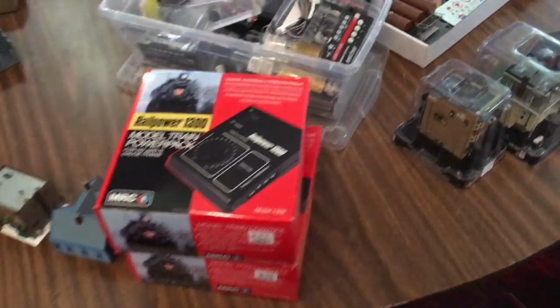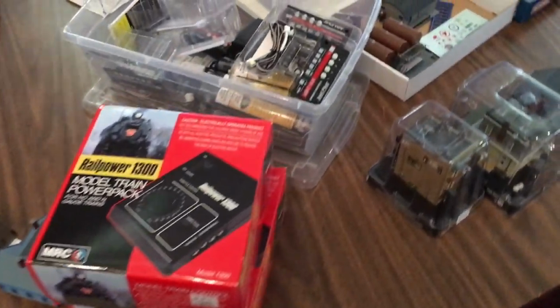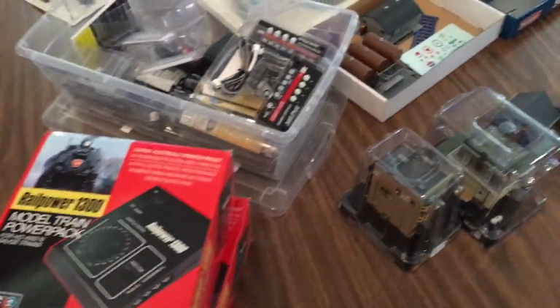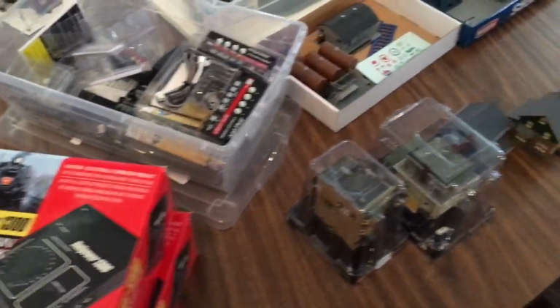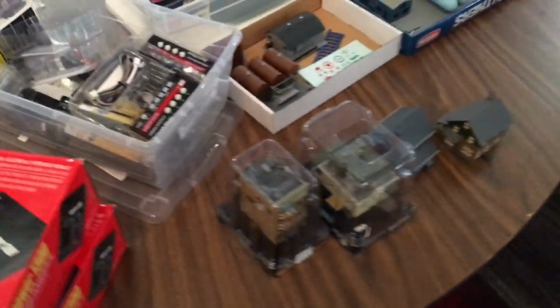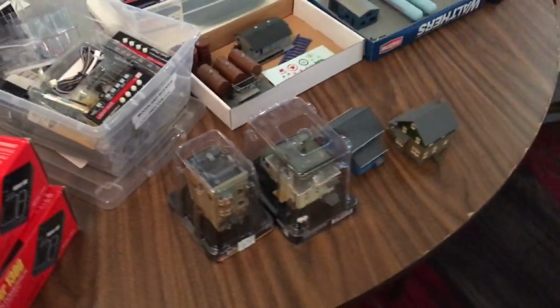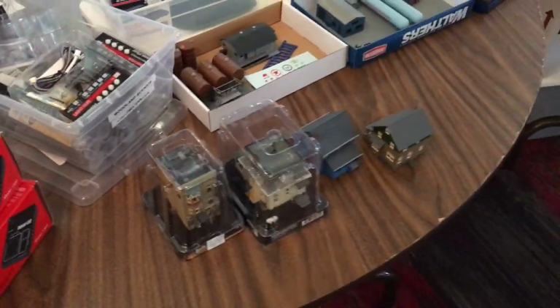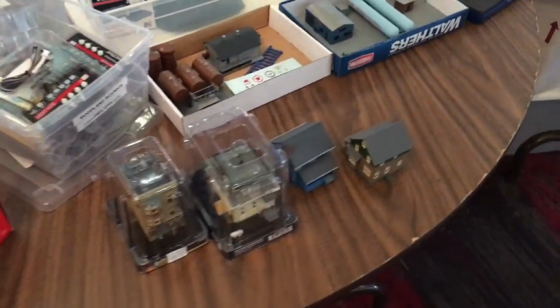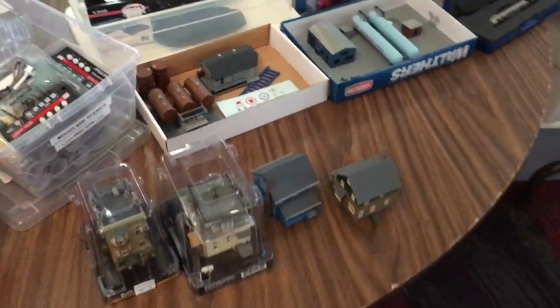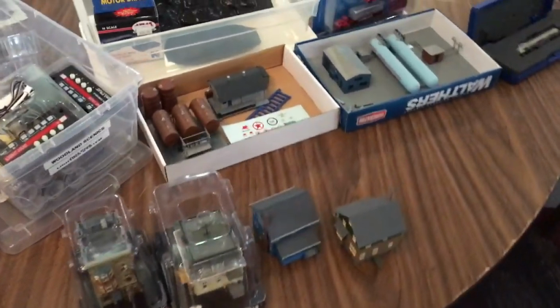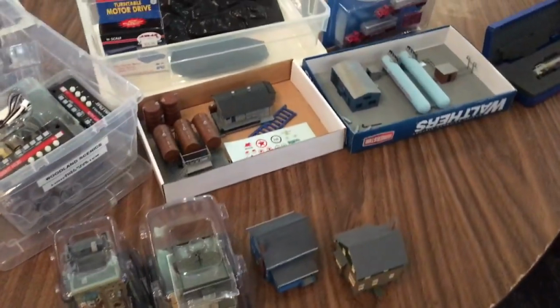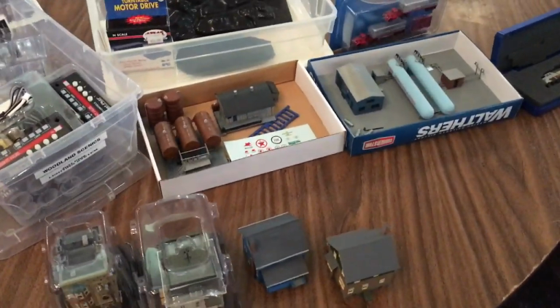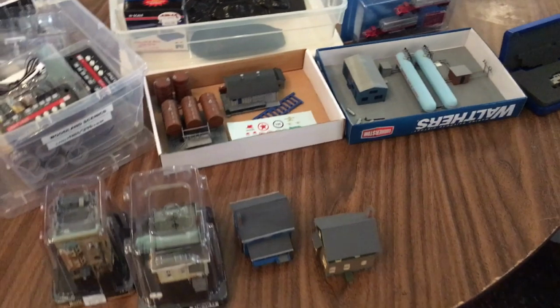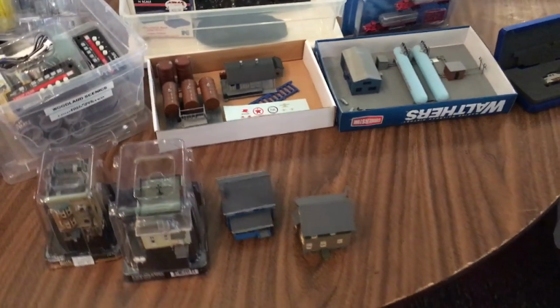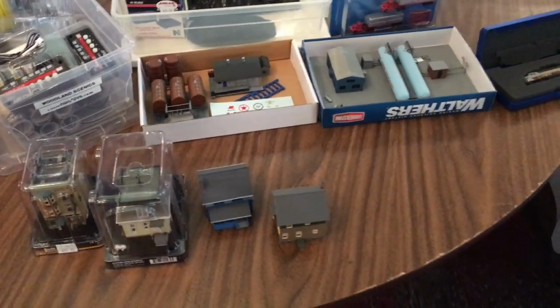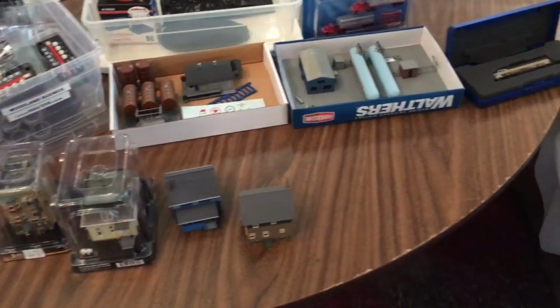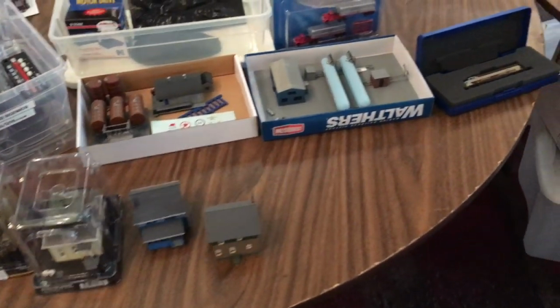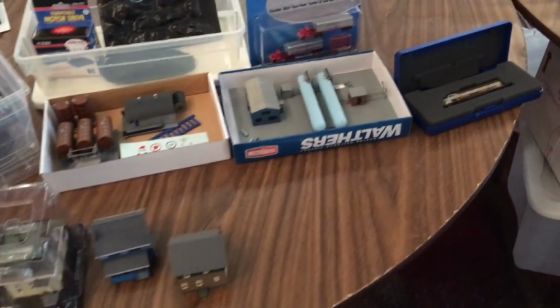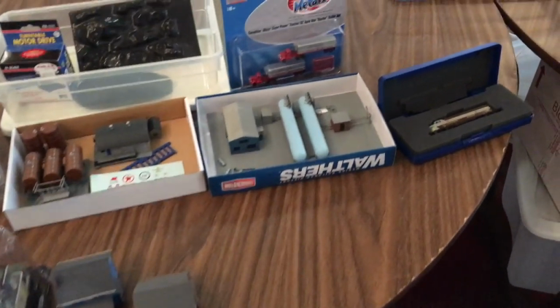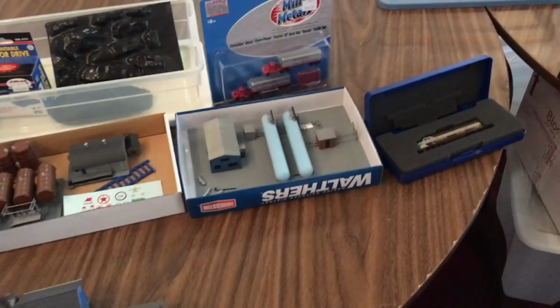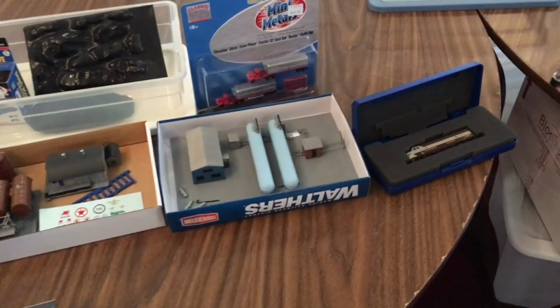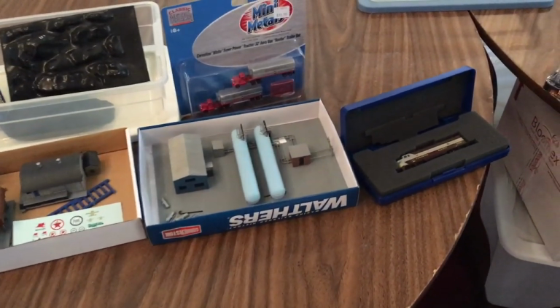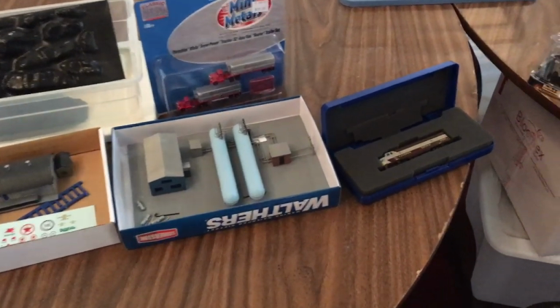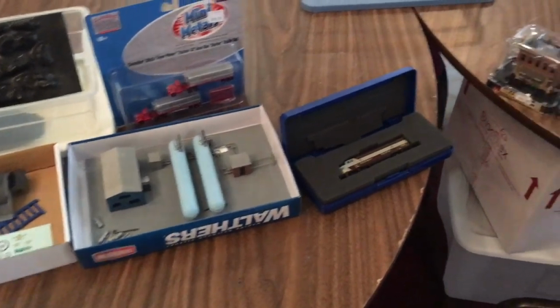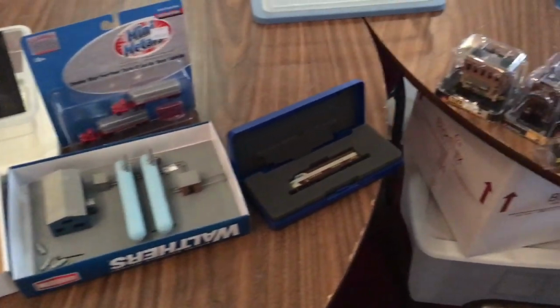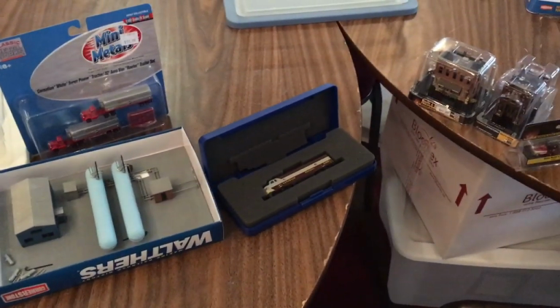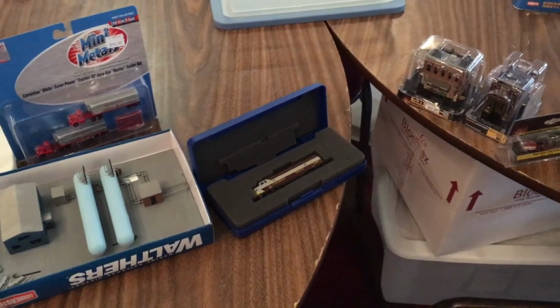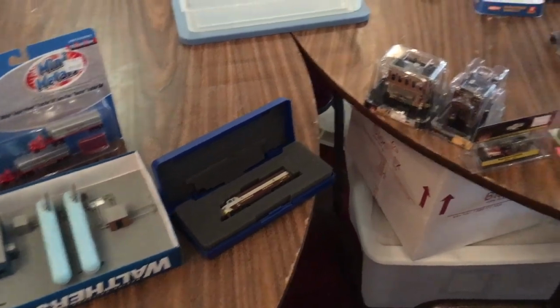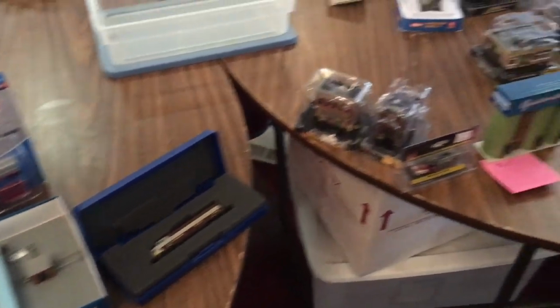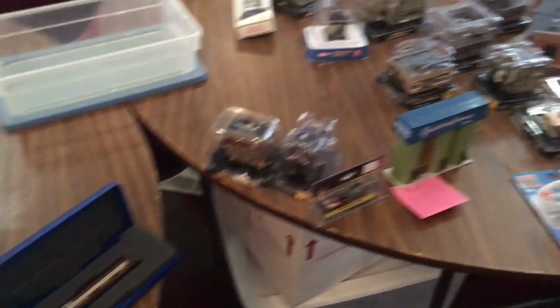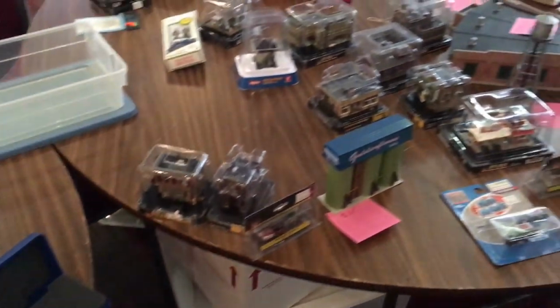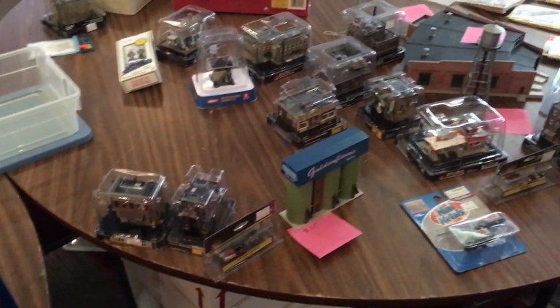I did wind up buying some interesting items, which I wasn't expecting to, because I wasn't necessarily planning to expand the N-Scale collection, but there were just some deals that were too good to resist.